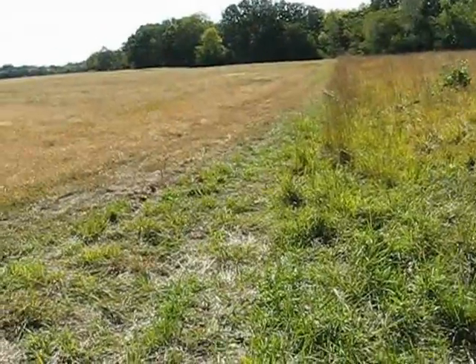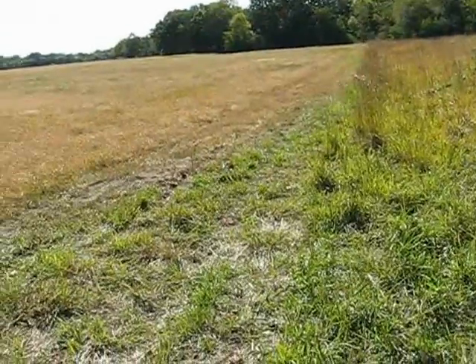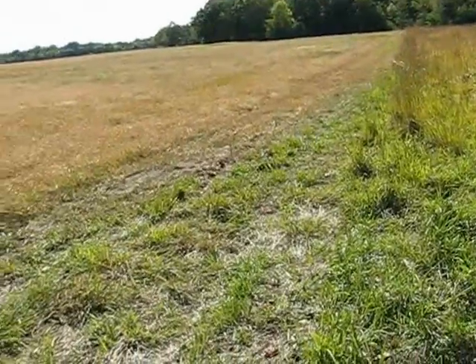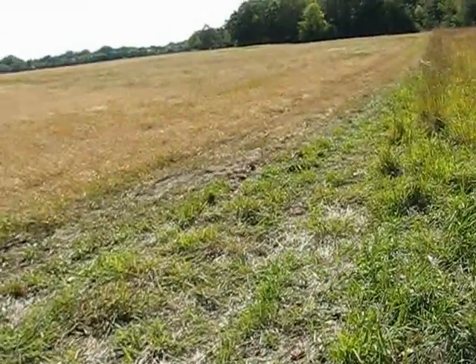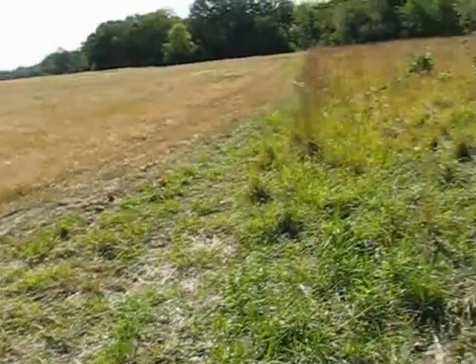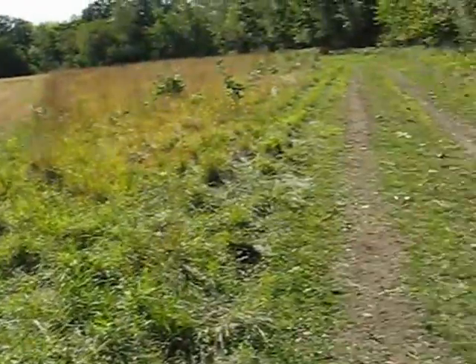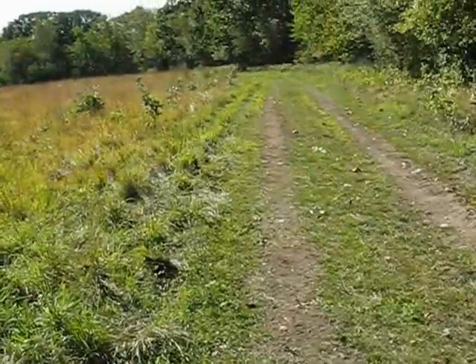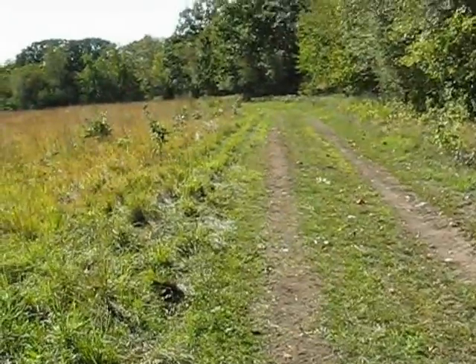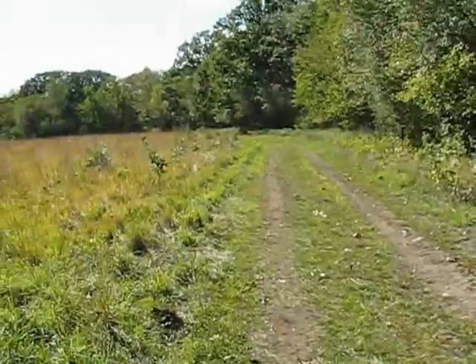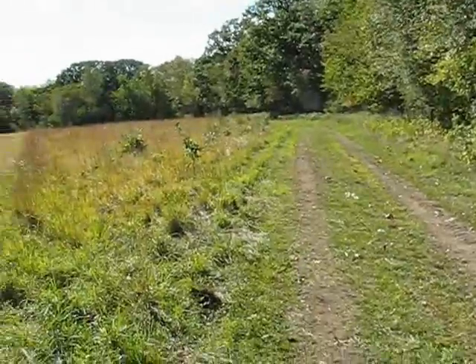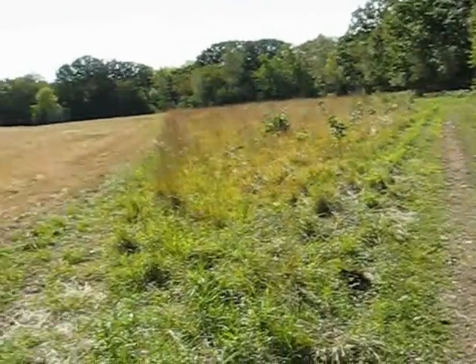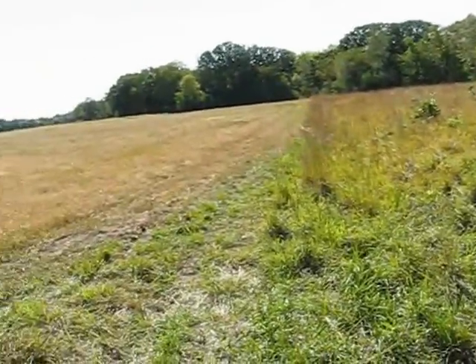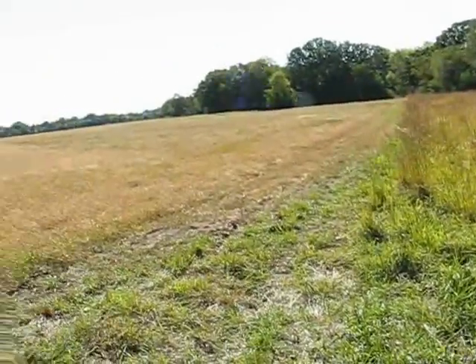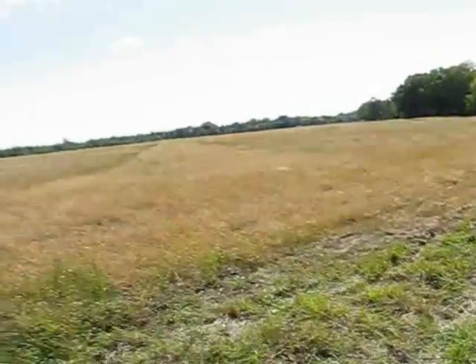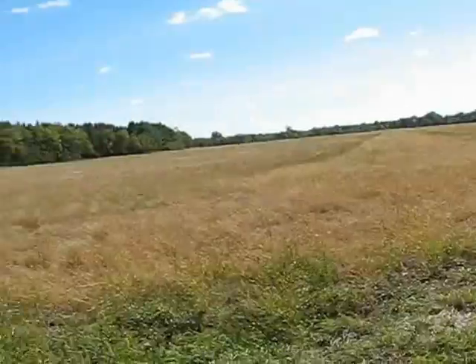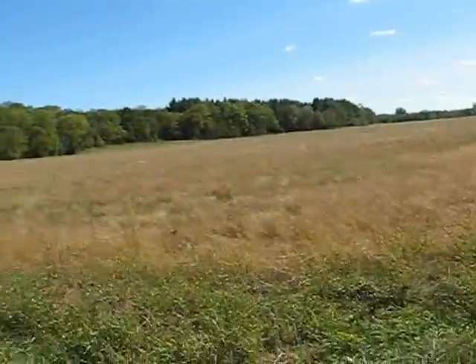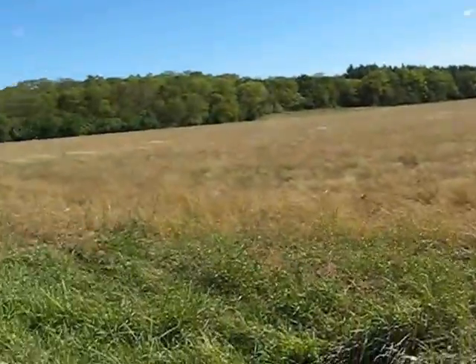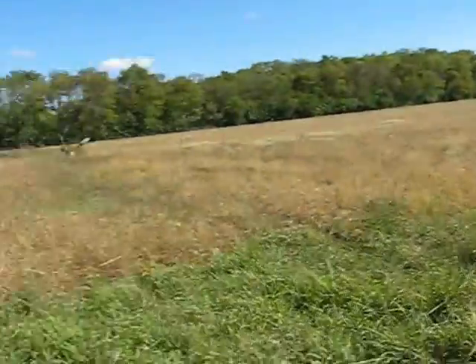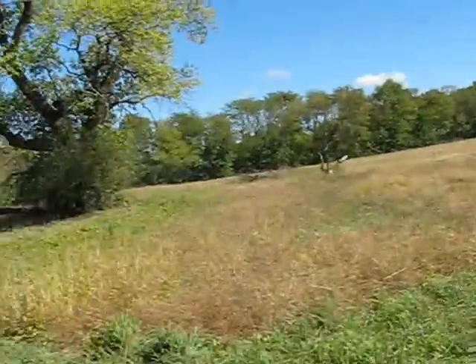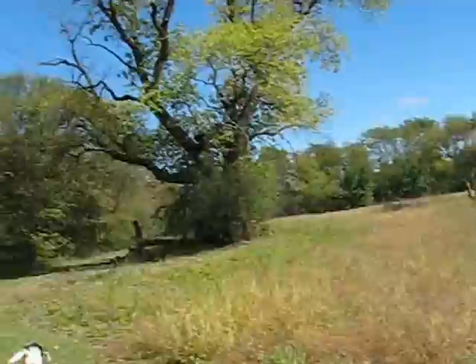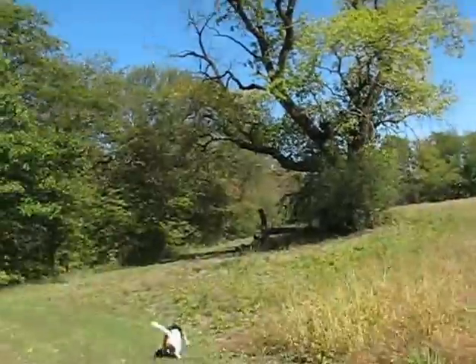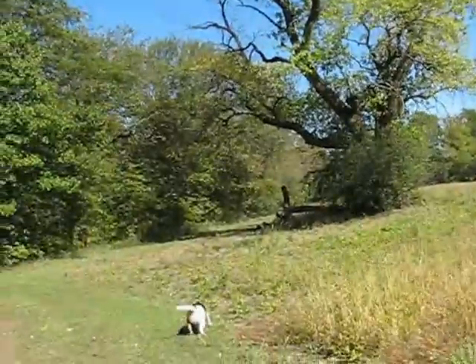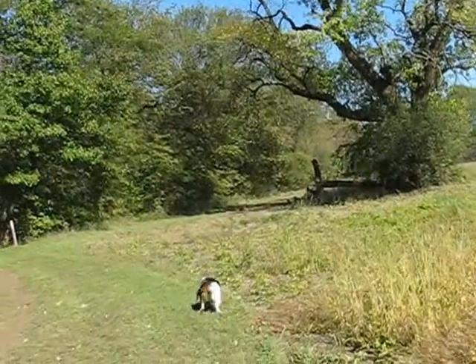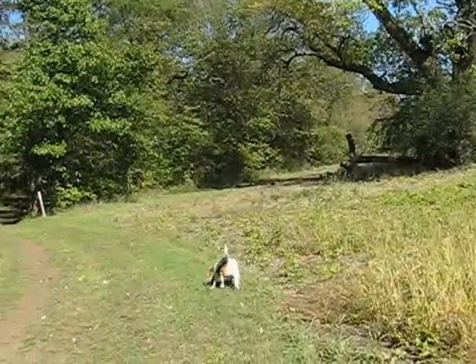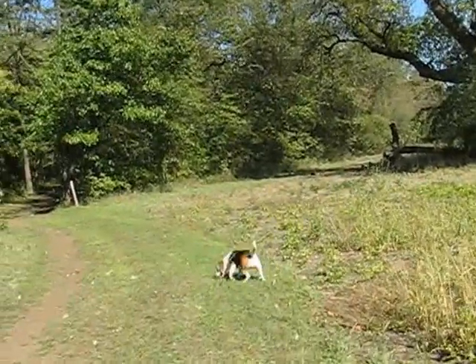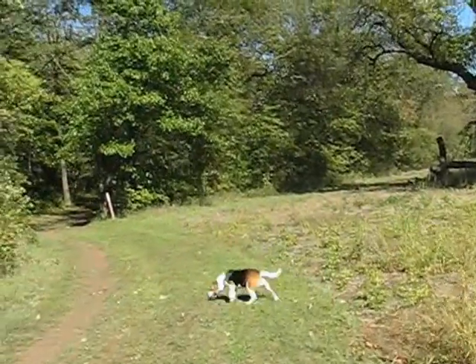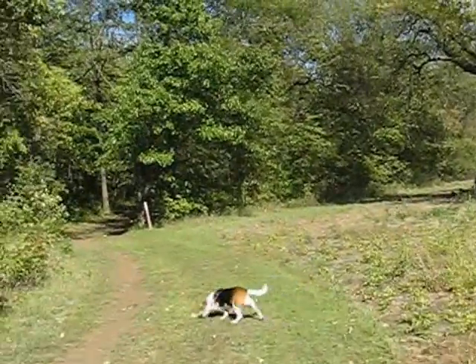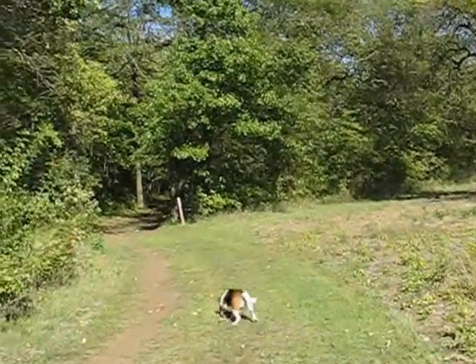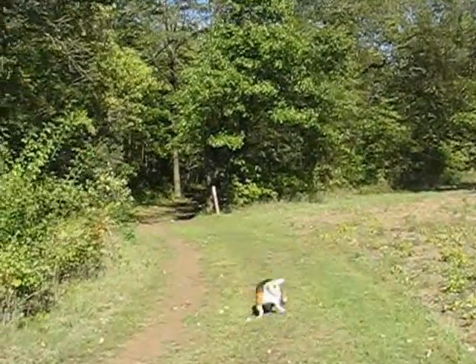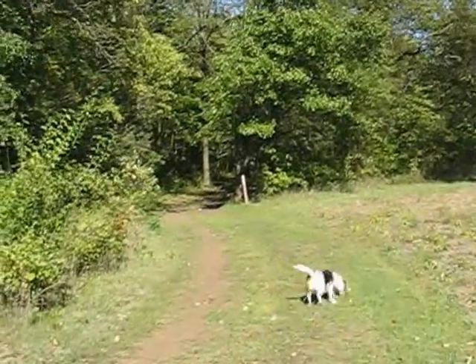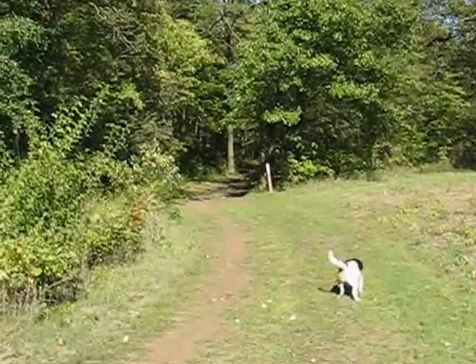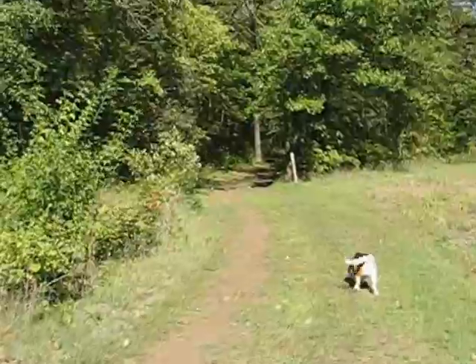This sure looks like a new path. This is the one we came in on — this is the old one. I don't know what this is. Looks like it goes along this tree line. We're going to follow the old one.